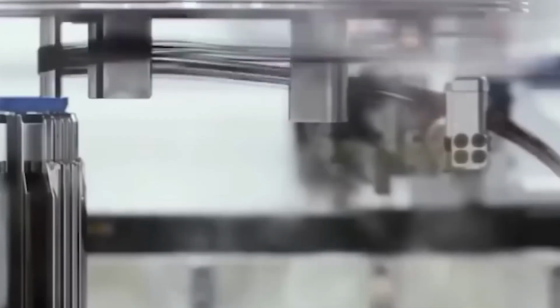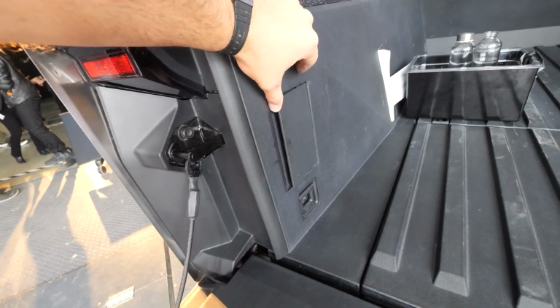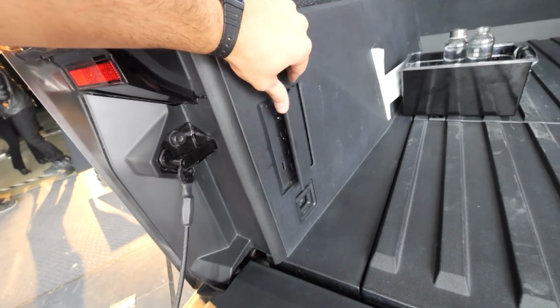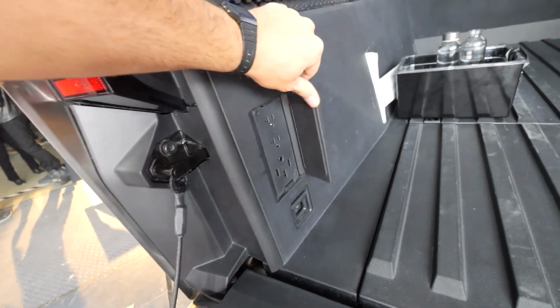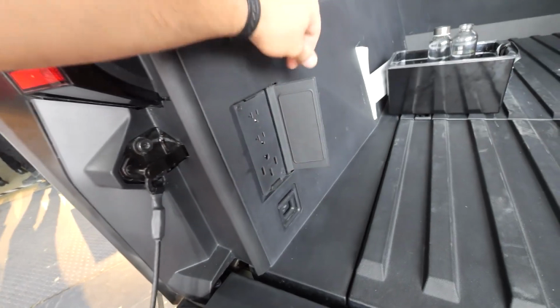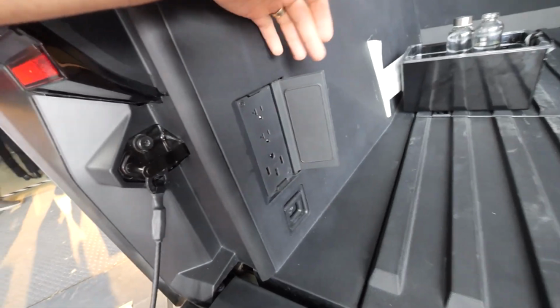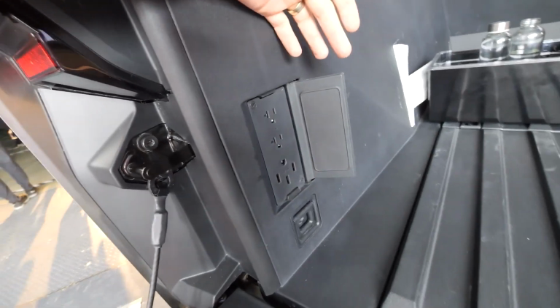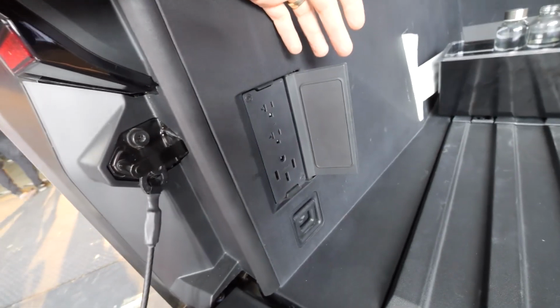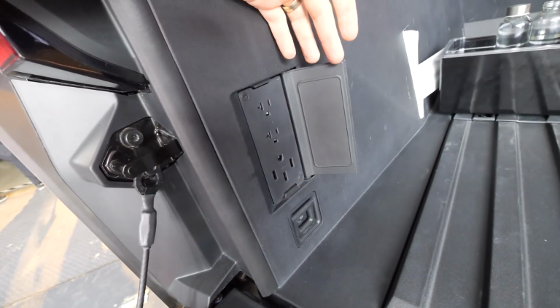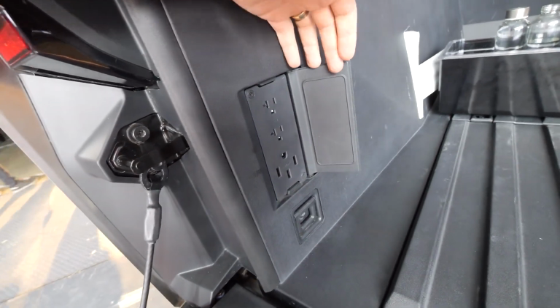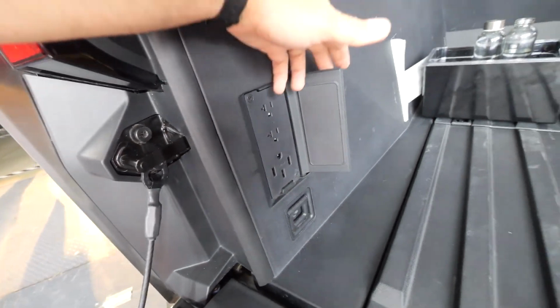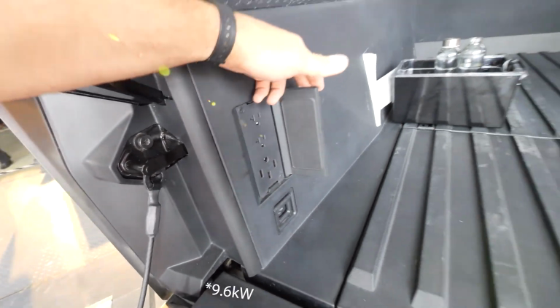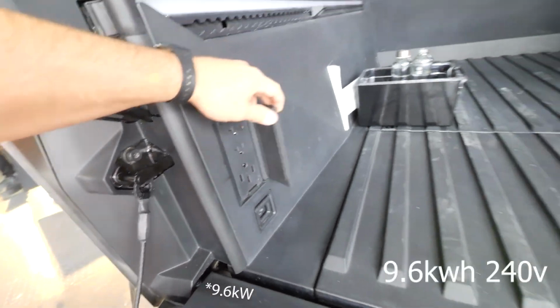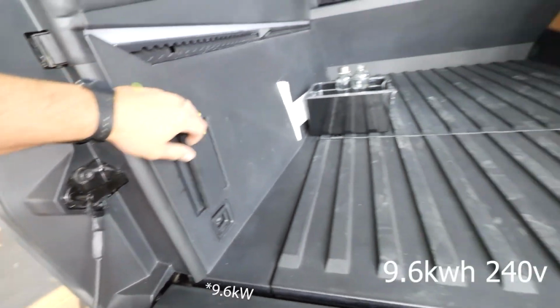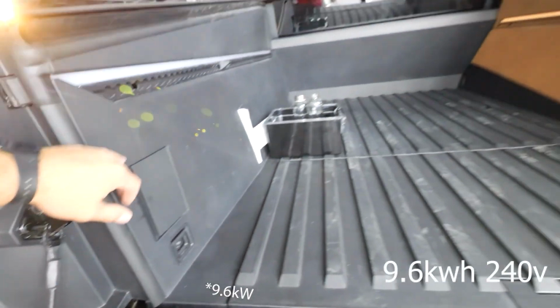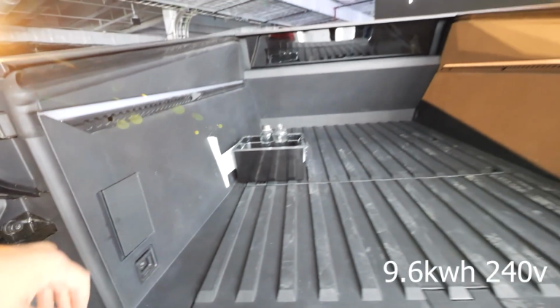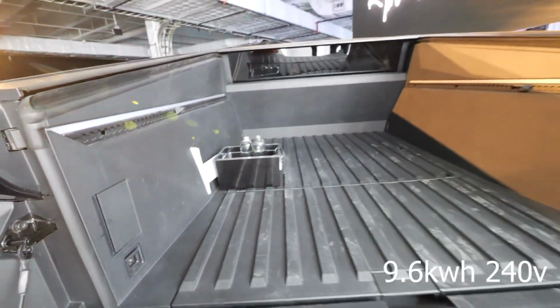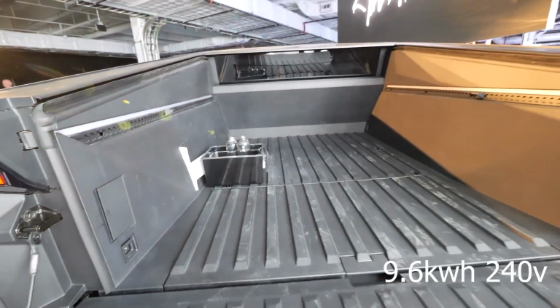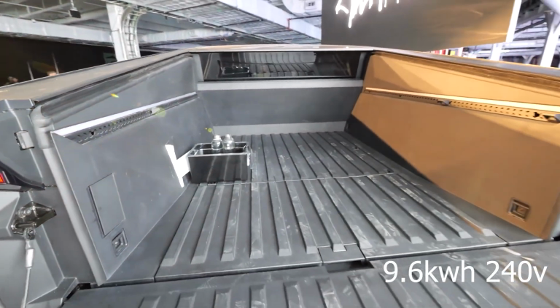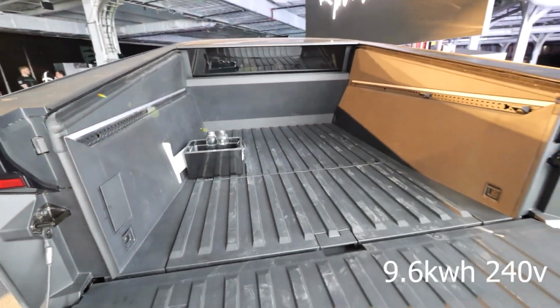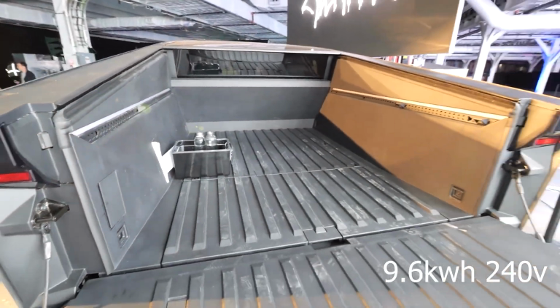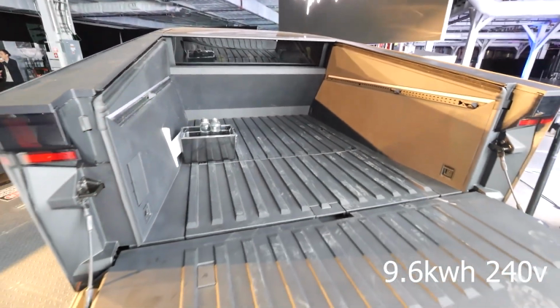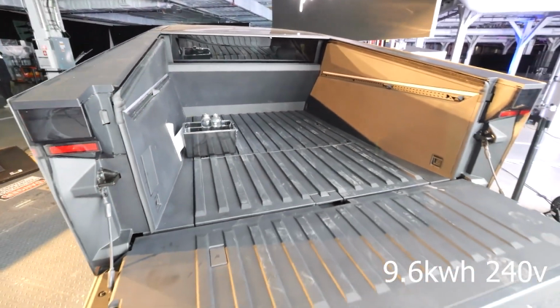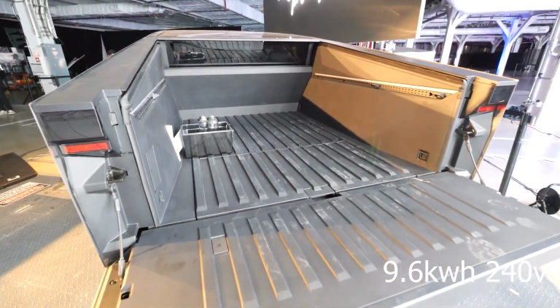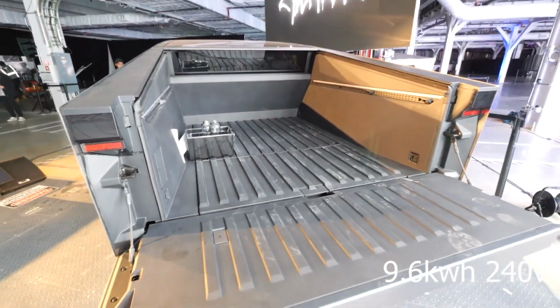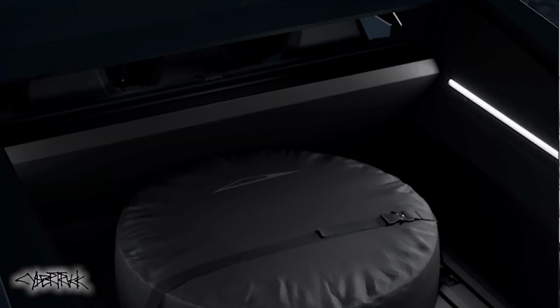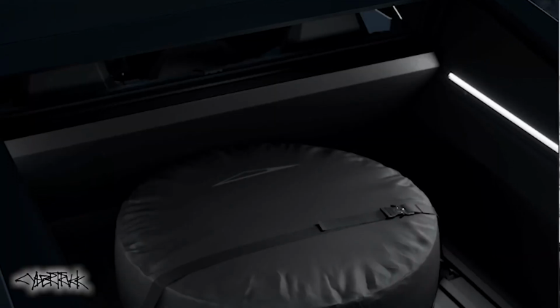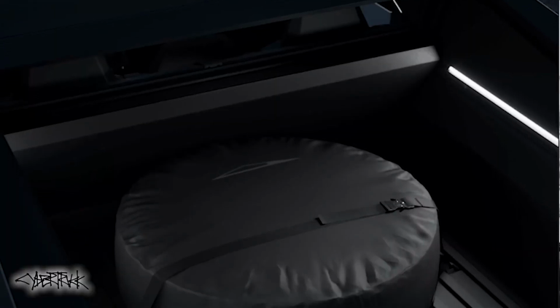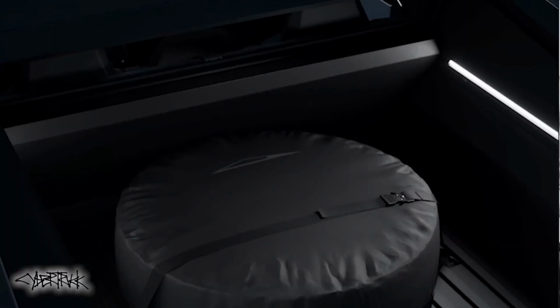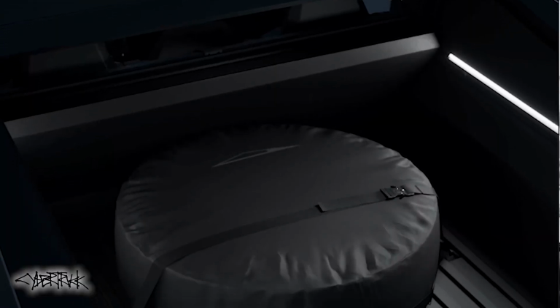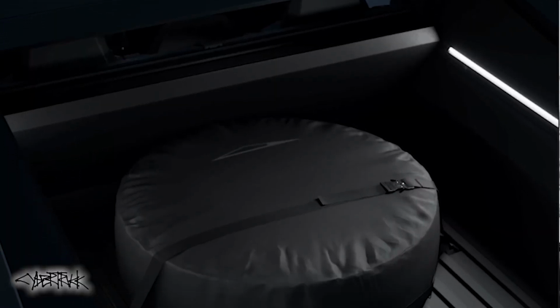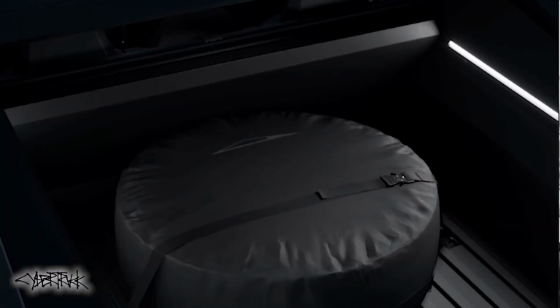This thing has a 9.6 kilowatt-hour, 240-volt plug in the back of the bed, which means it can be used as a huge charging station.